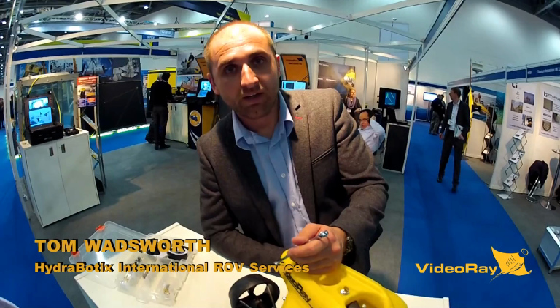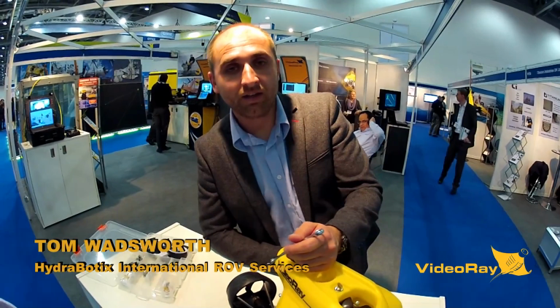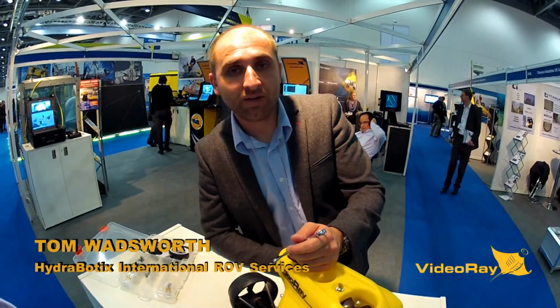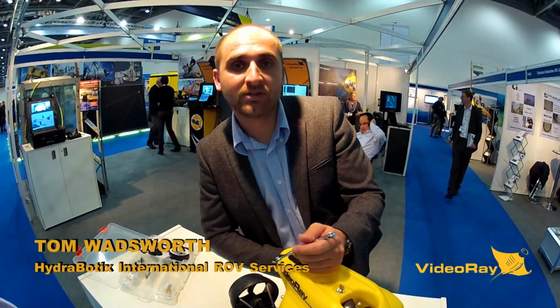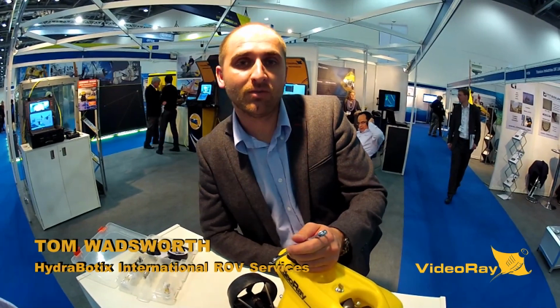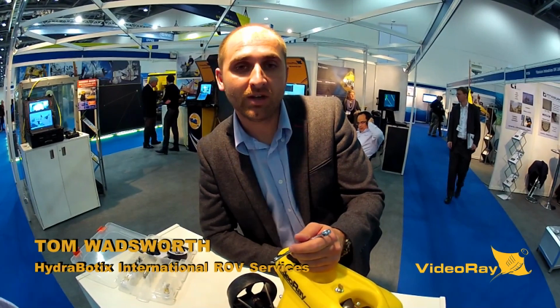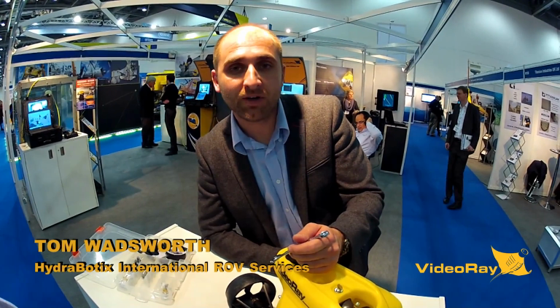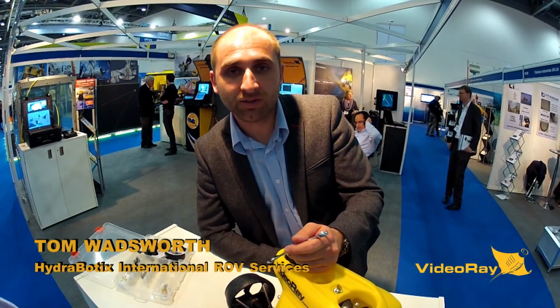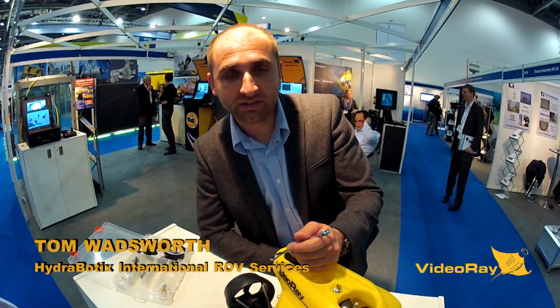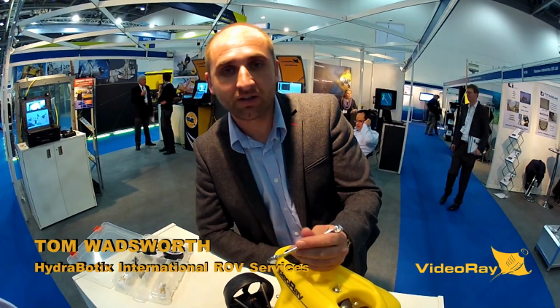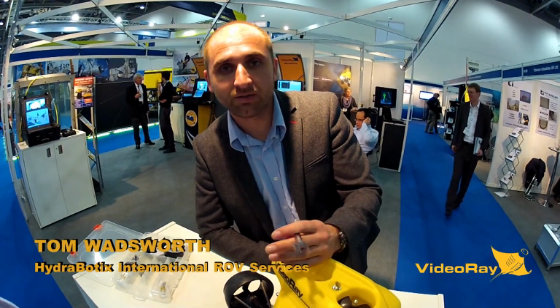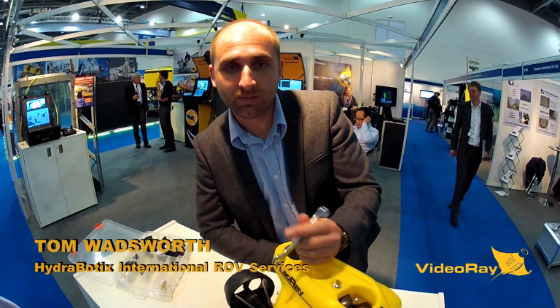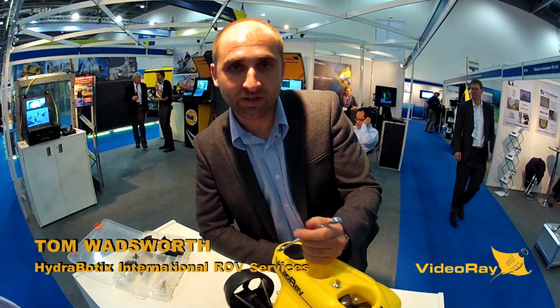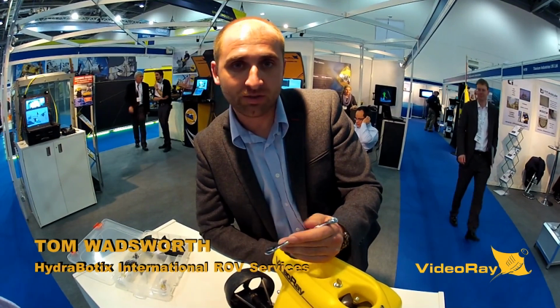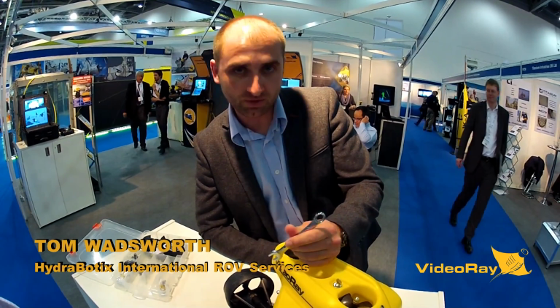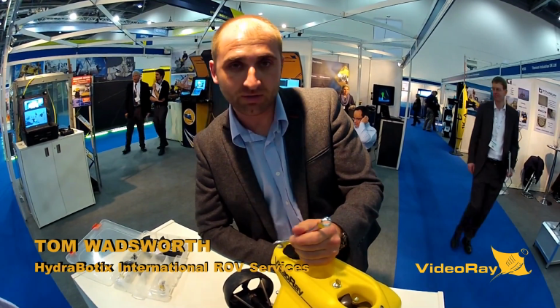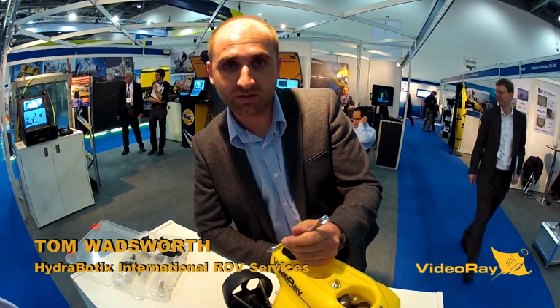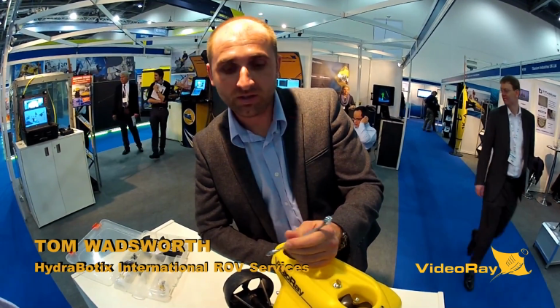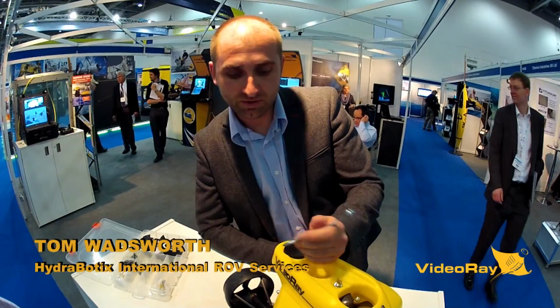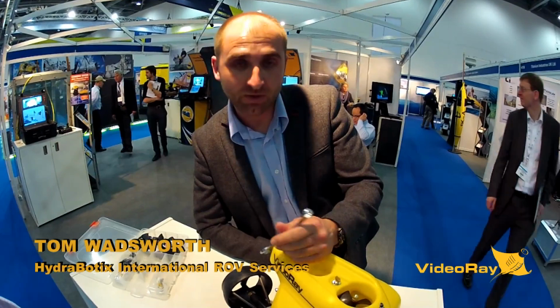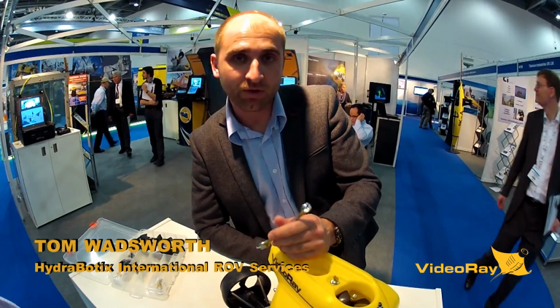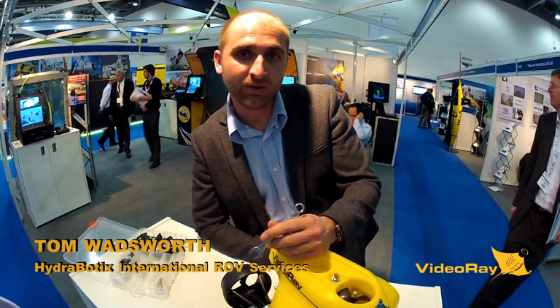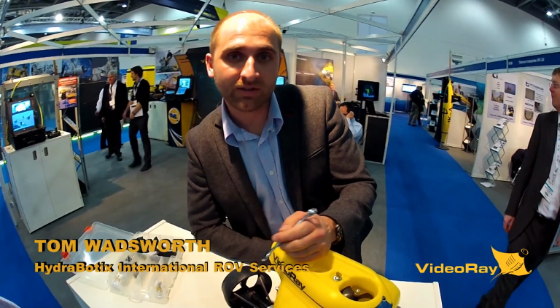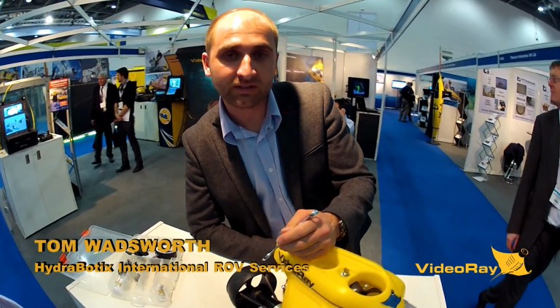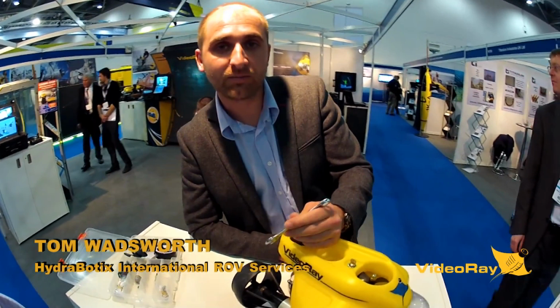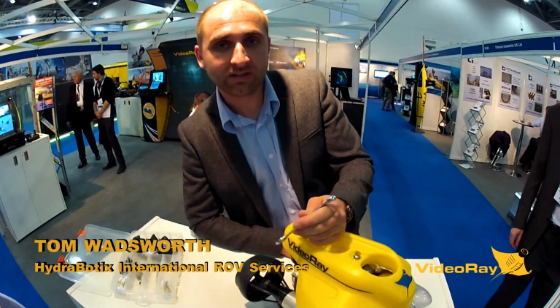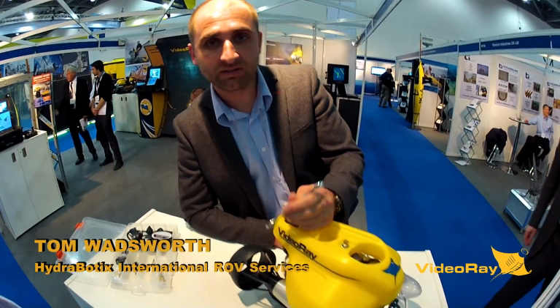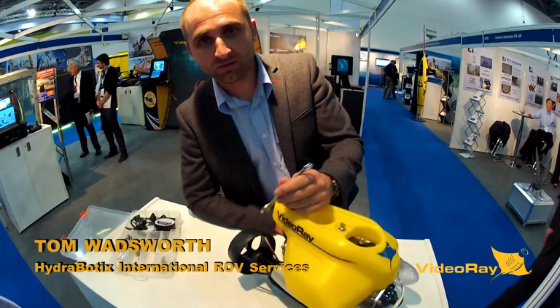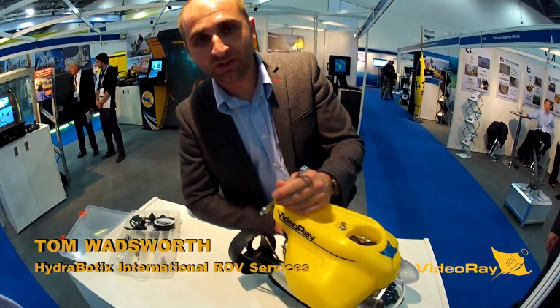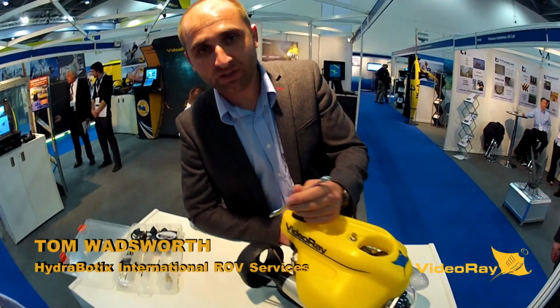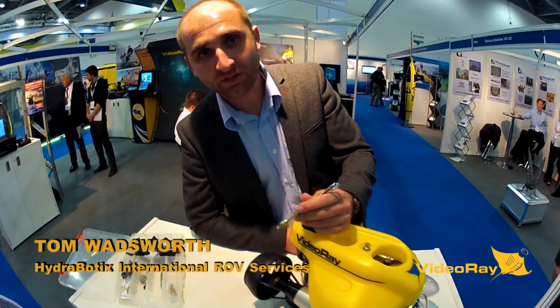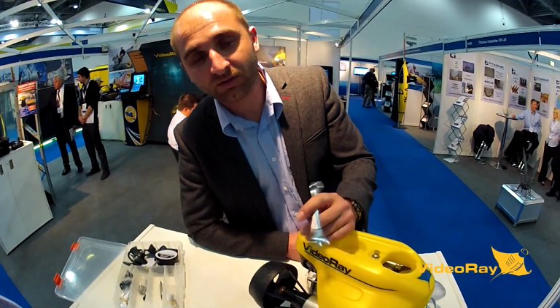My name is Tom from Hyde Robotics, and I'm going to talk to you about changing an oil cartridge, which is one of the more common practices on a VideoRay that's being used.